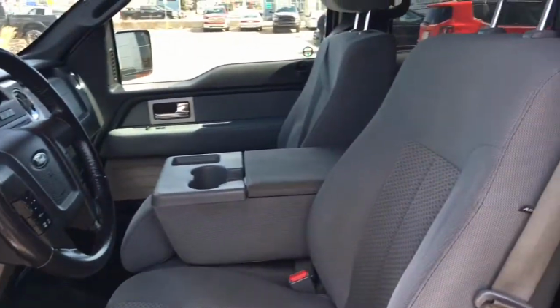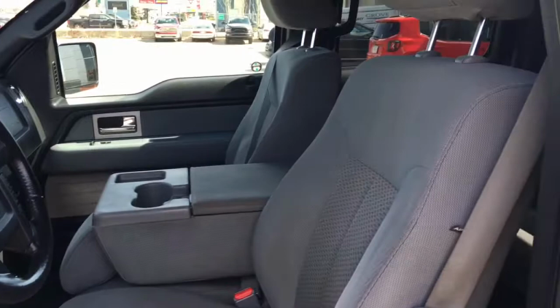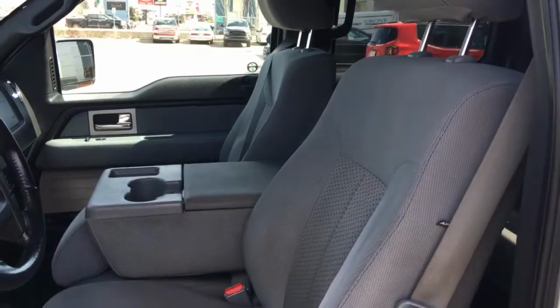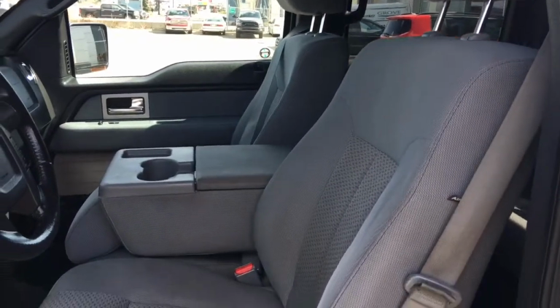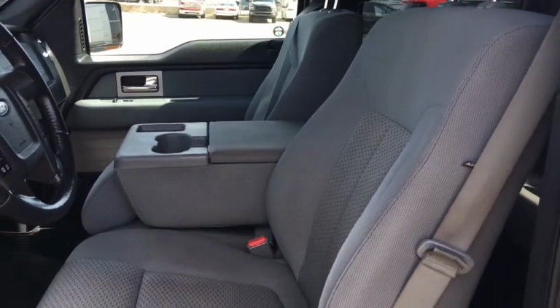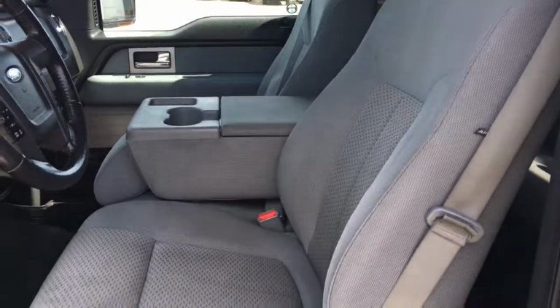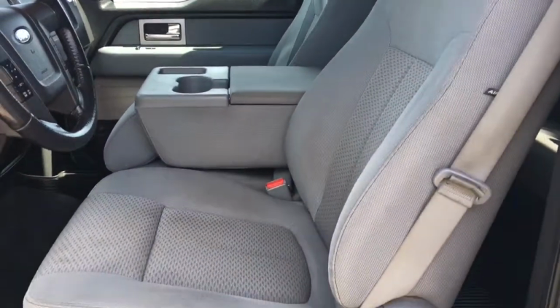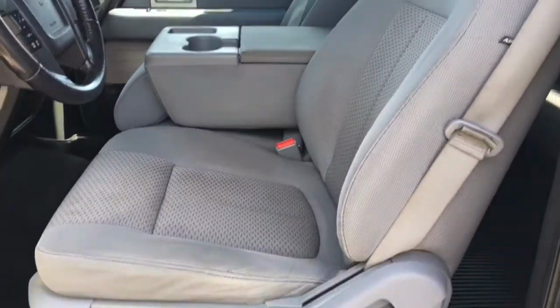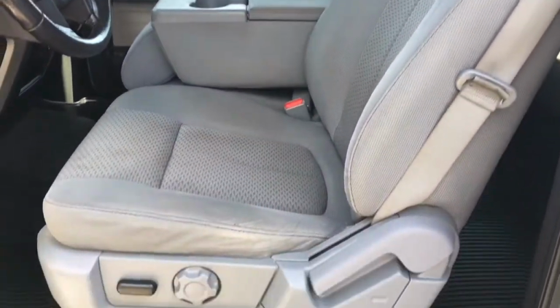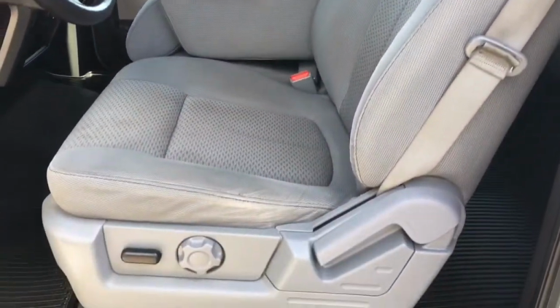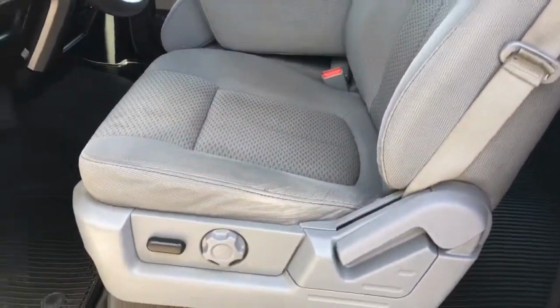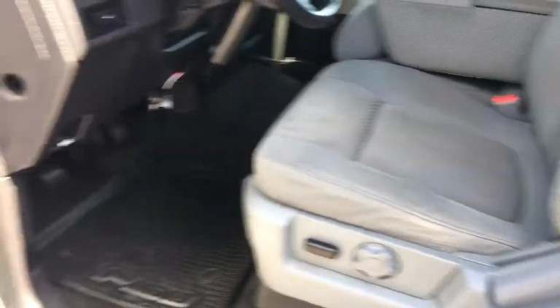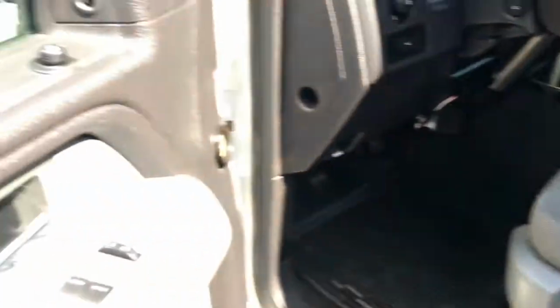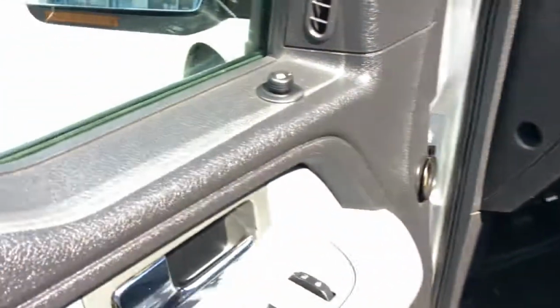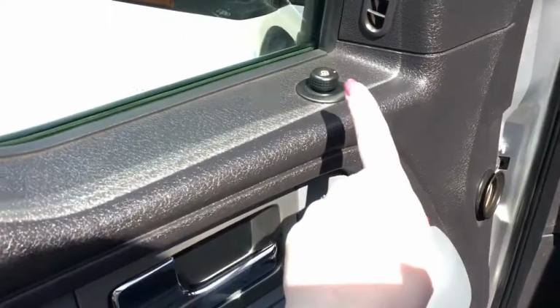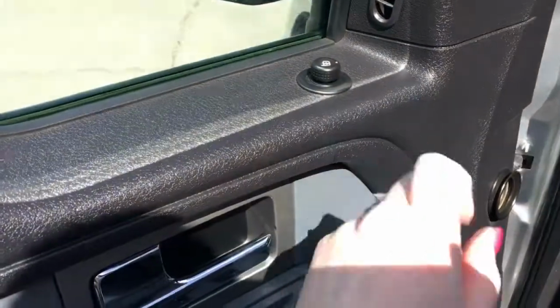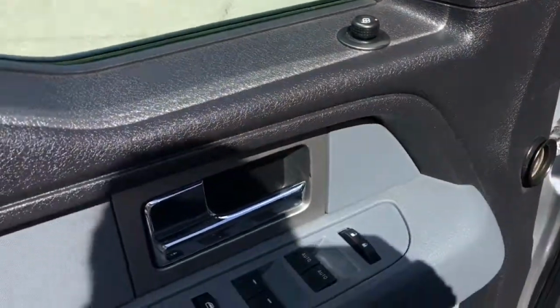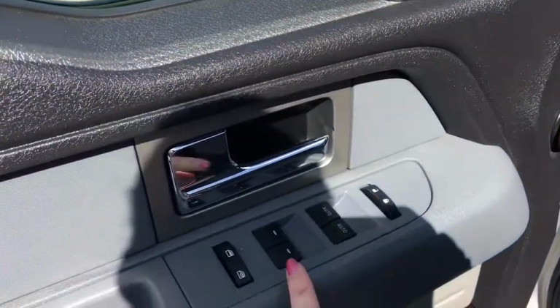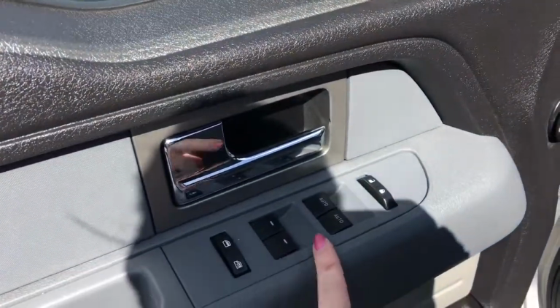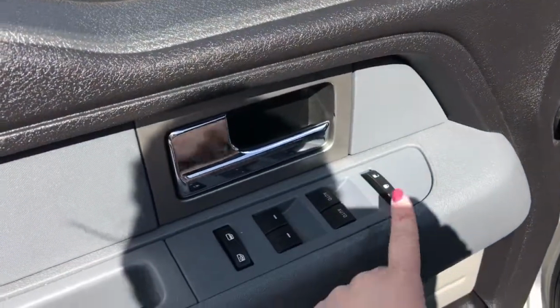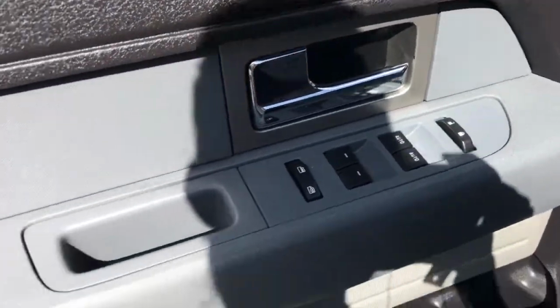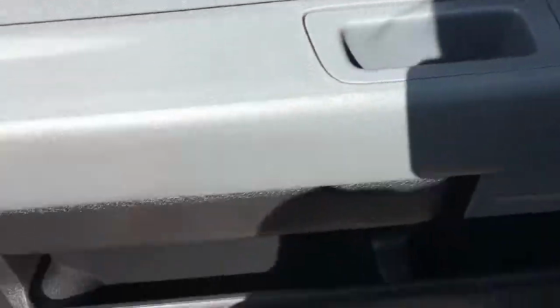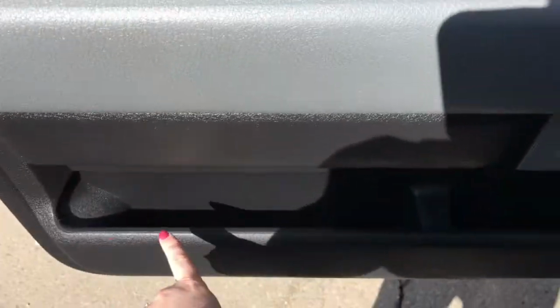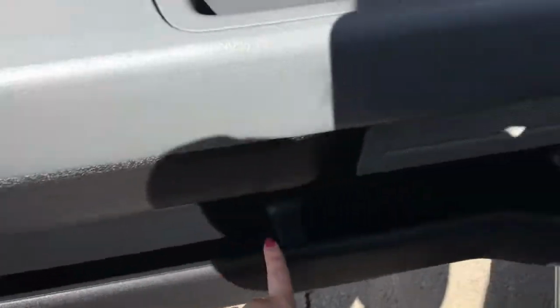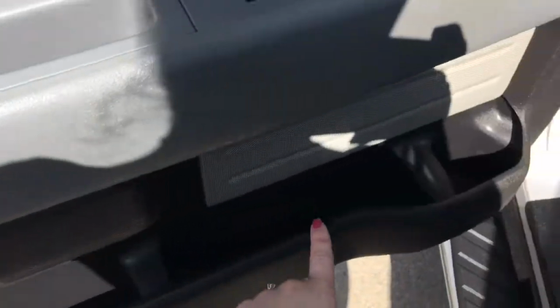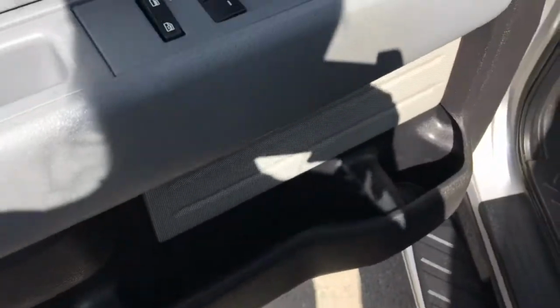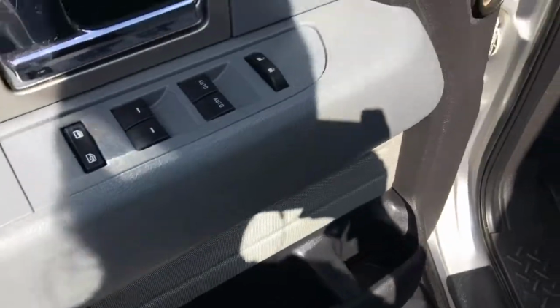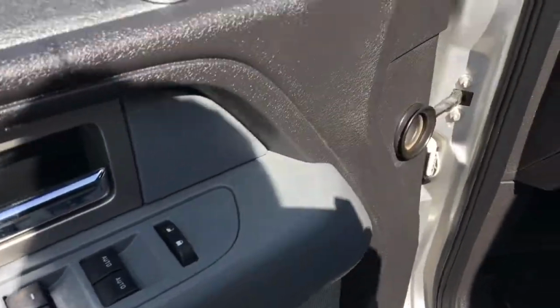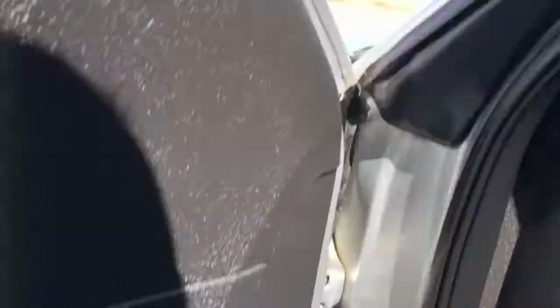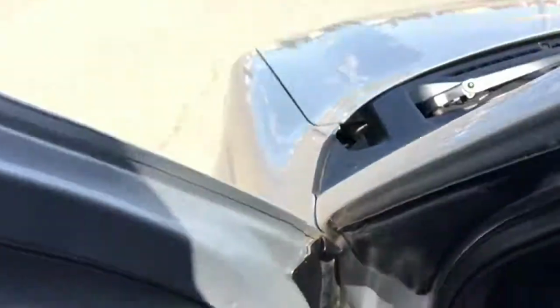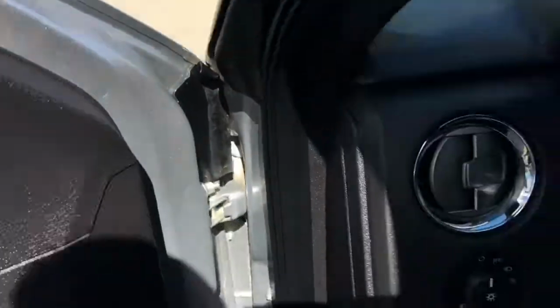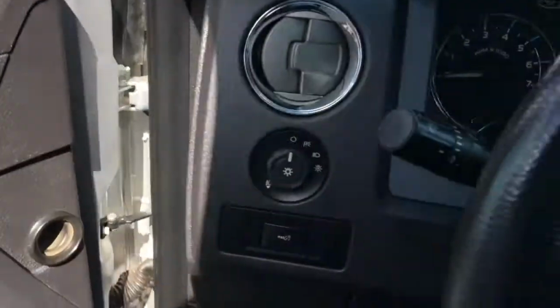You have your nice grey cloth seating. Now the driver's seat is powered. Located inside the door, we have your adjustable mirrors, your power windows and power locks, and a big compartment at the bottom of your cup holder.